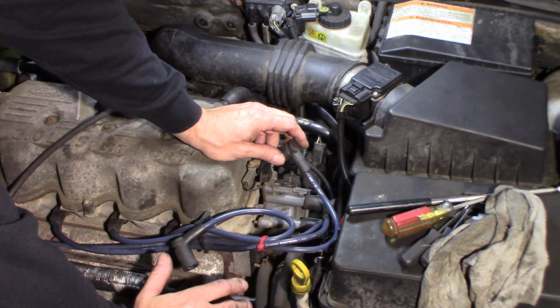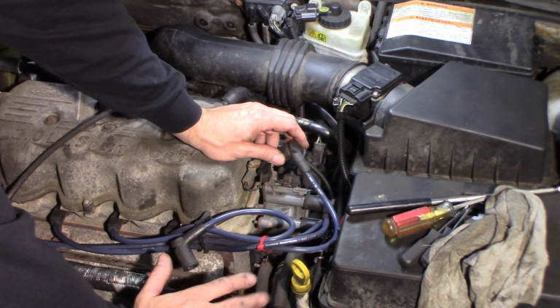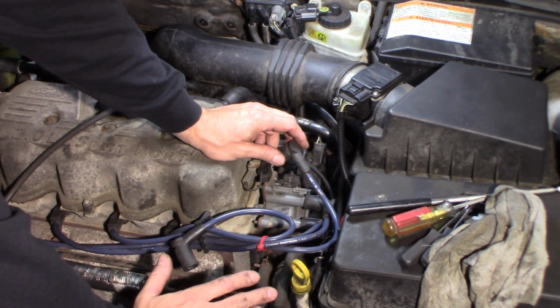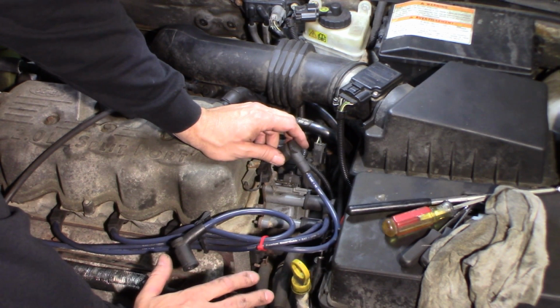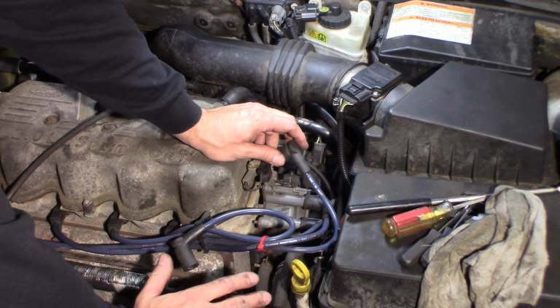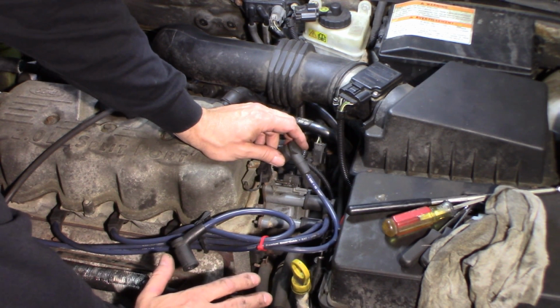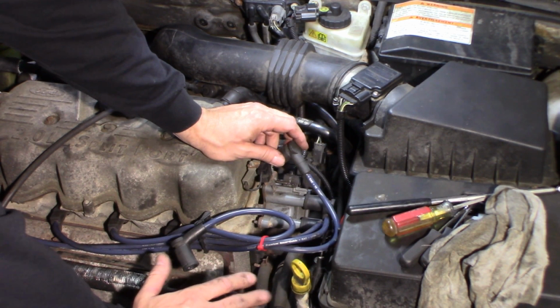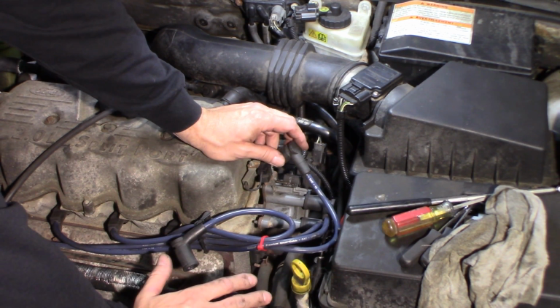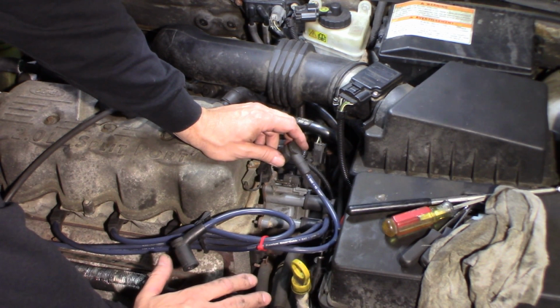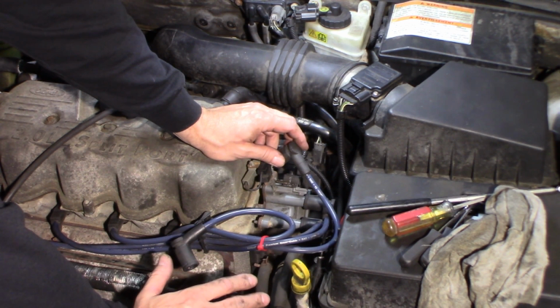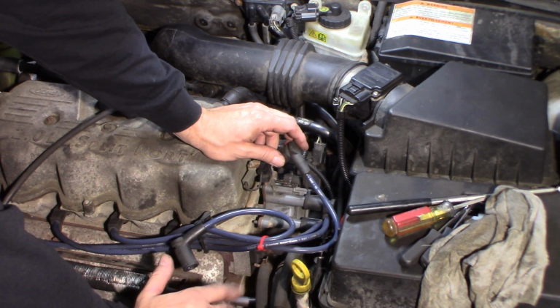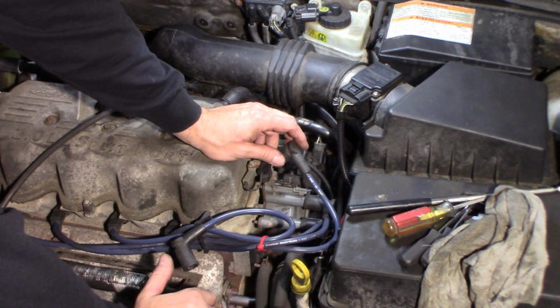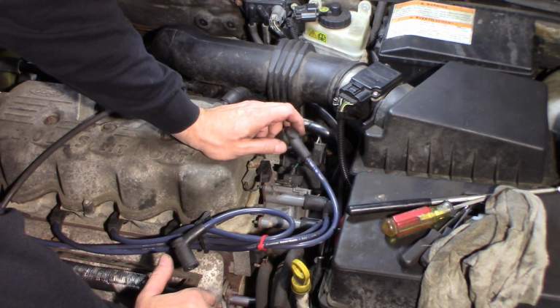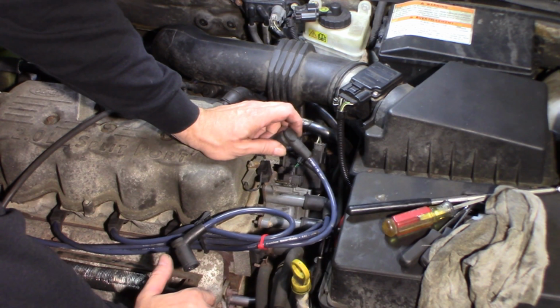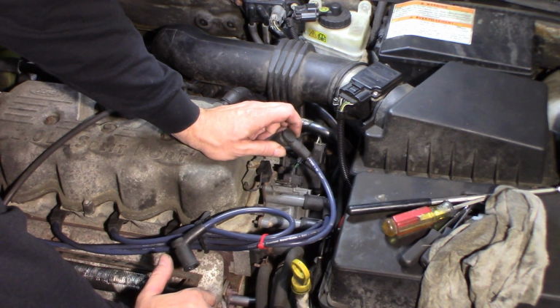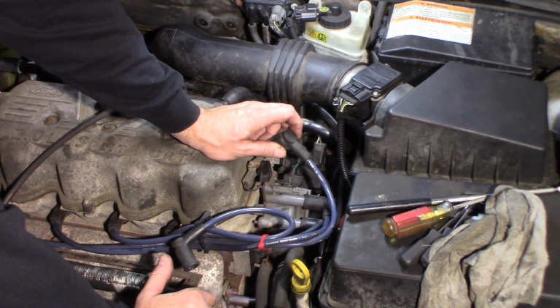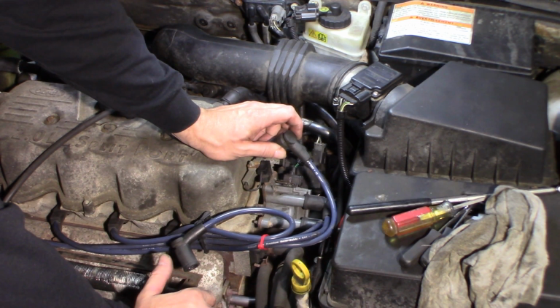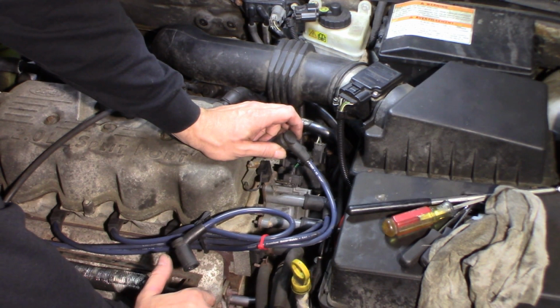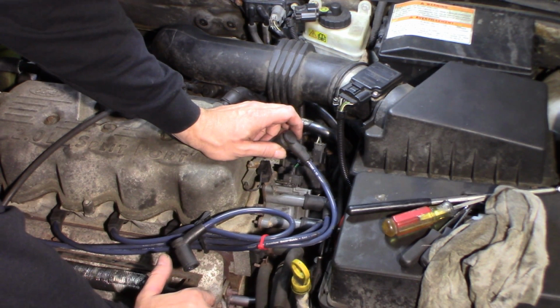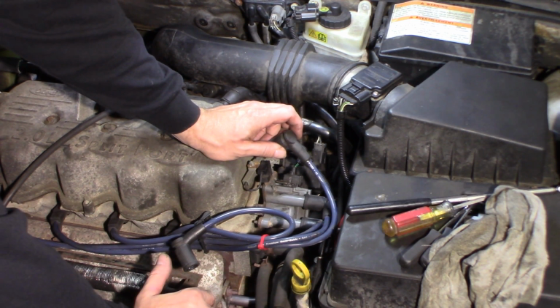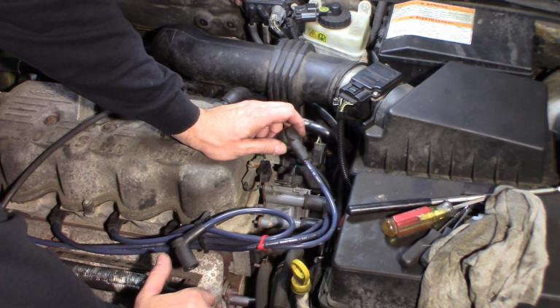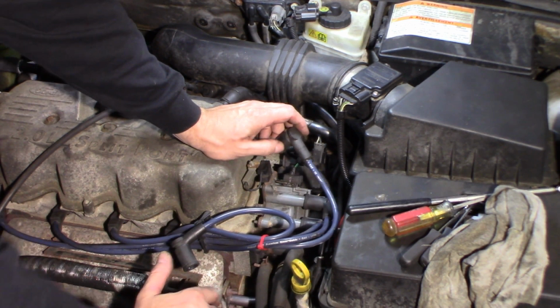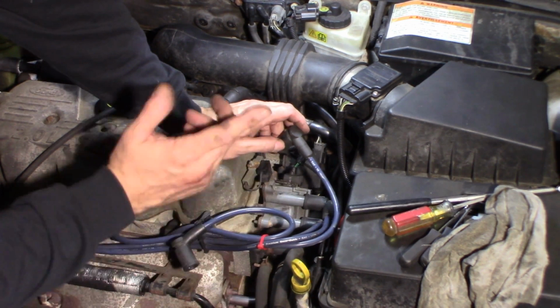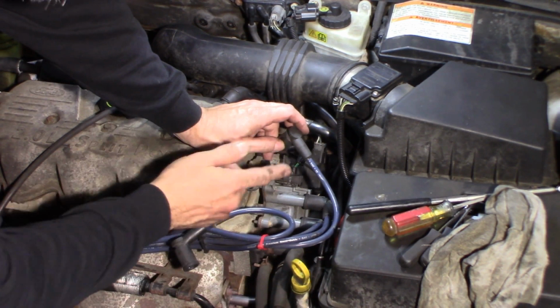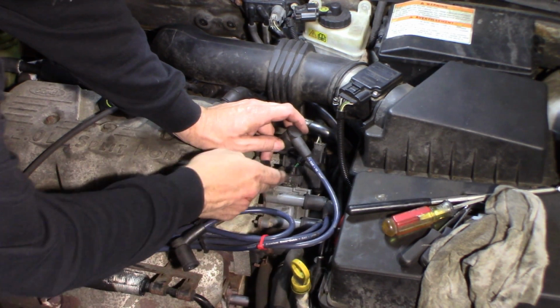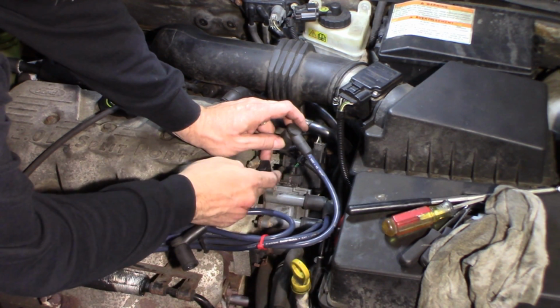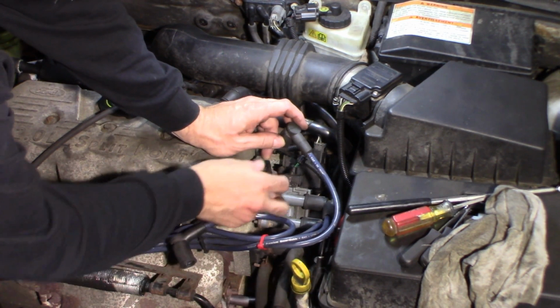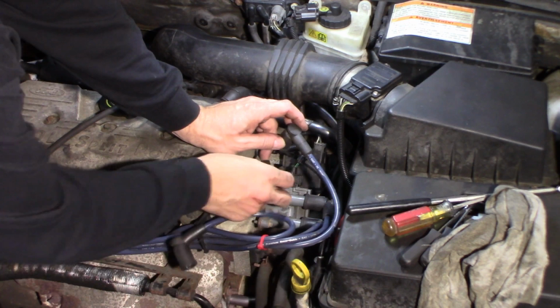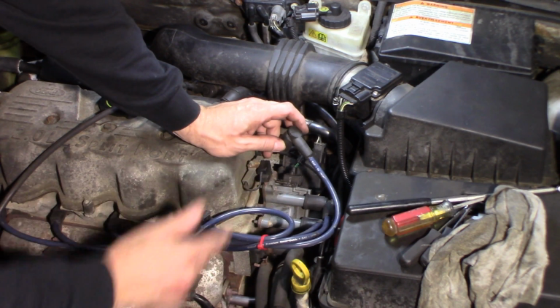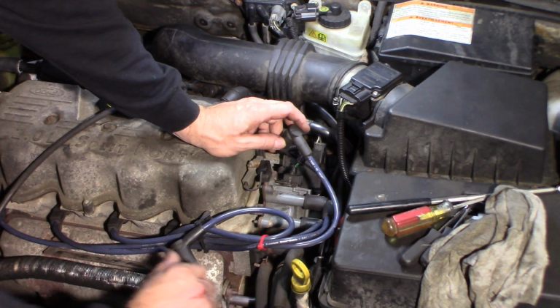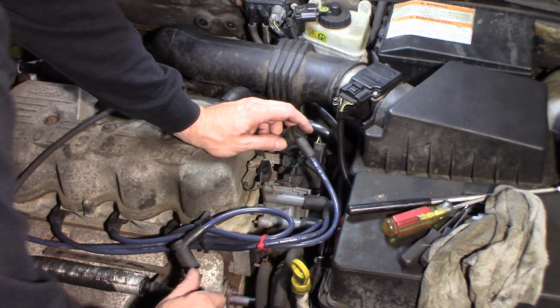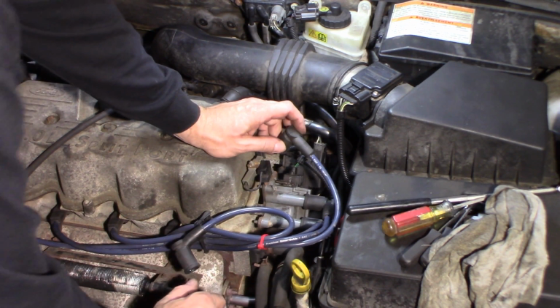I don't believe the coil is any good considering the oil I saw, but this just shows you that doing a static resistance test doesn't necessarily mean it's good. If you get an open and don't get any ohm reading, then you definitely have a problem. But just because the resistance is correct doesn't mean the coil's good.